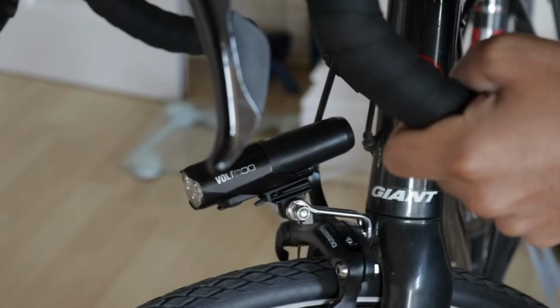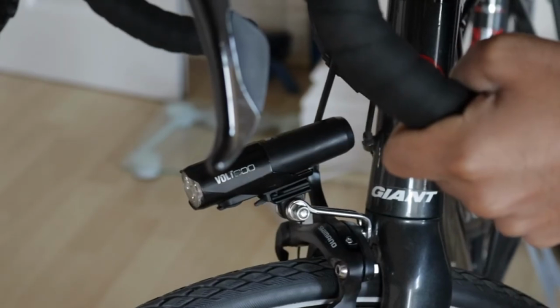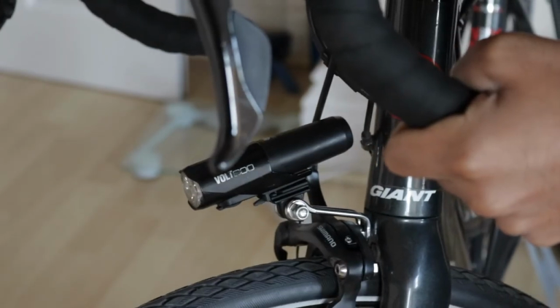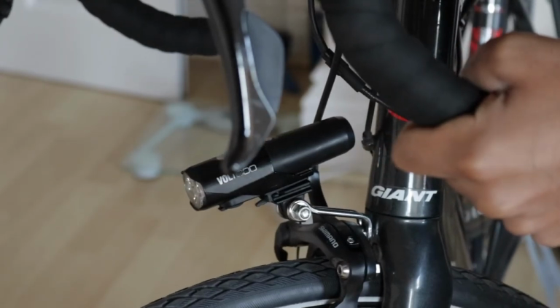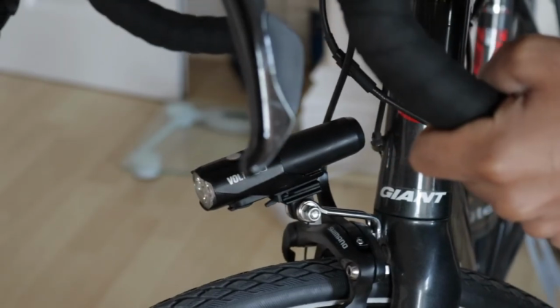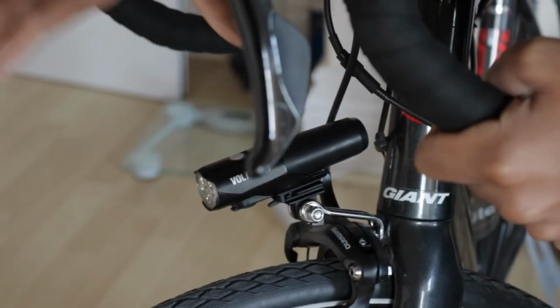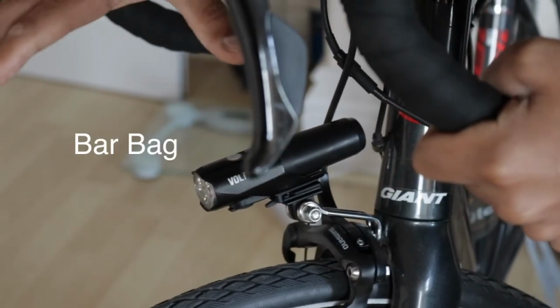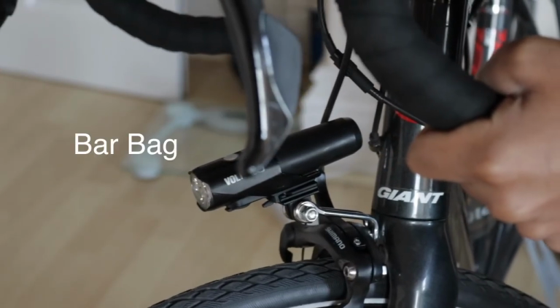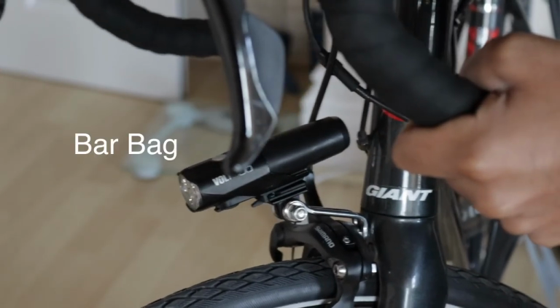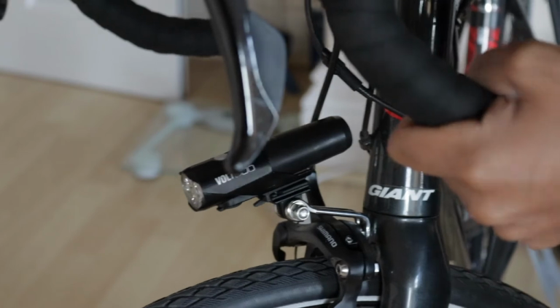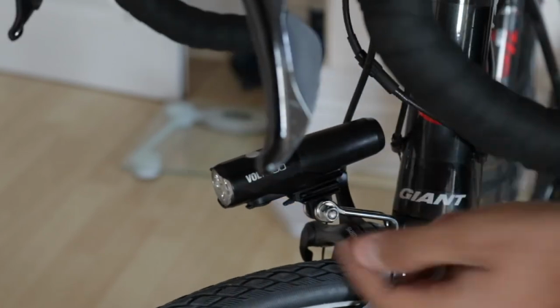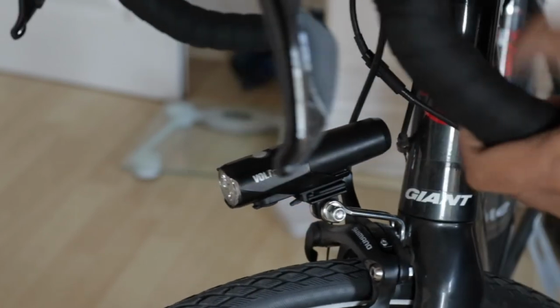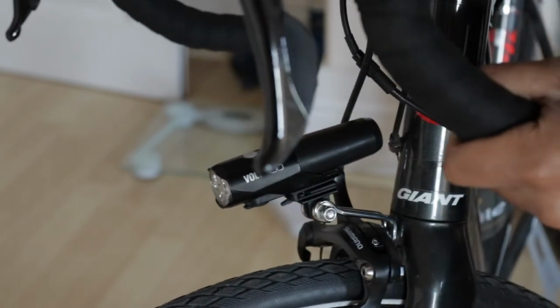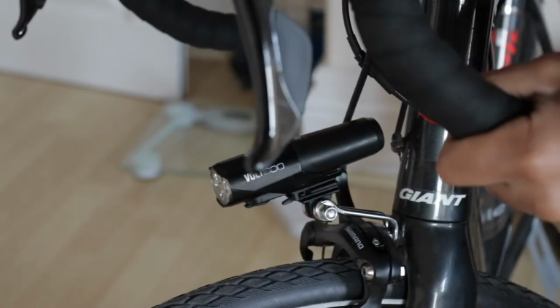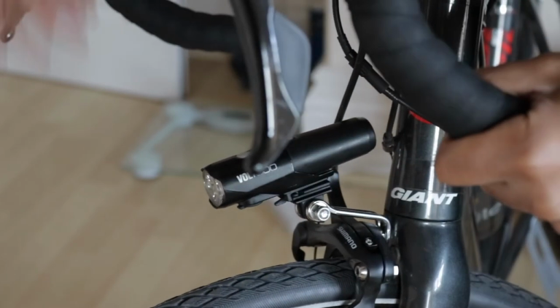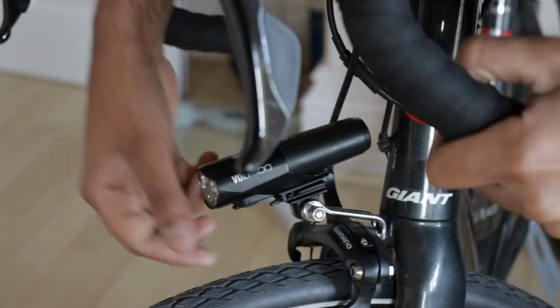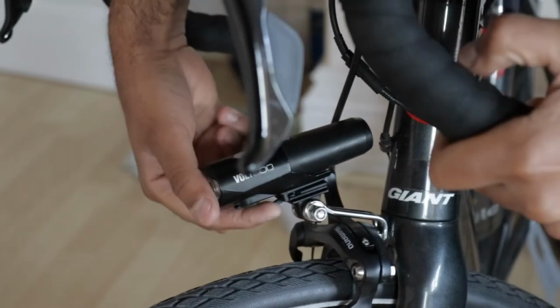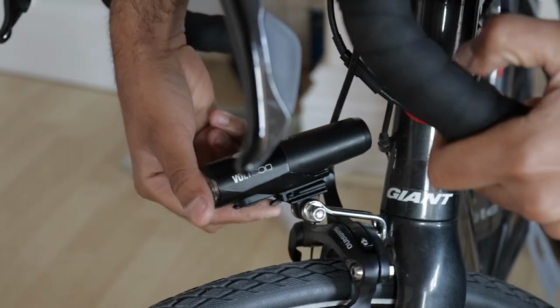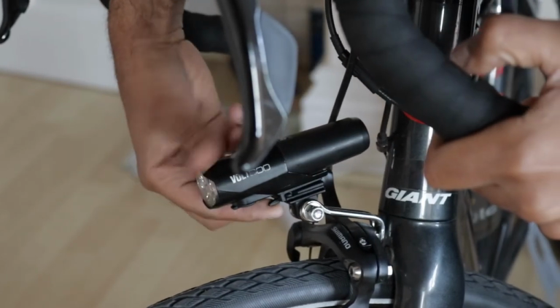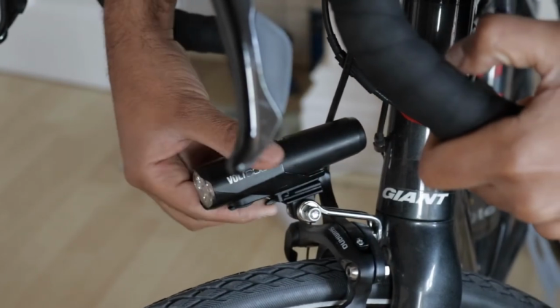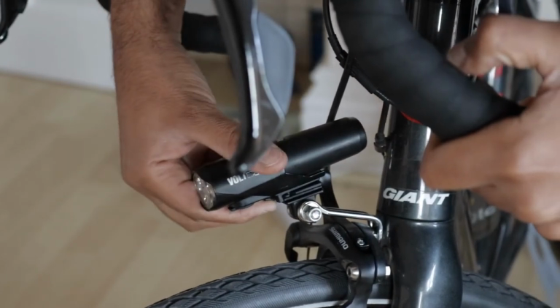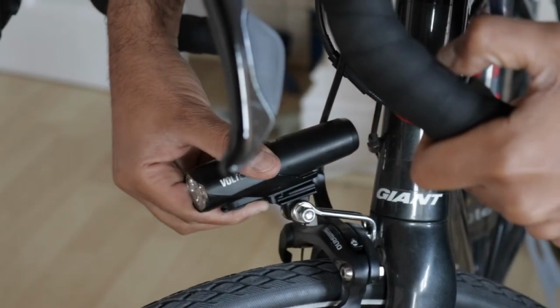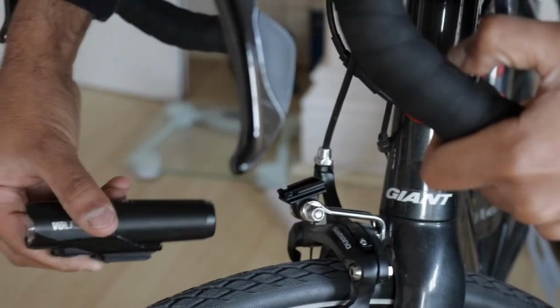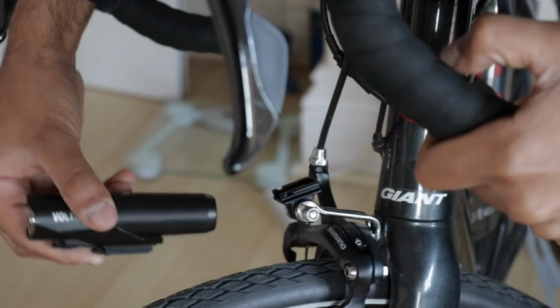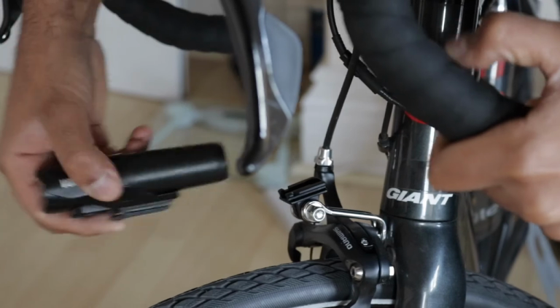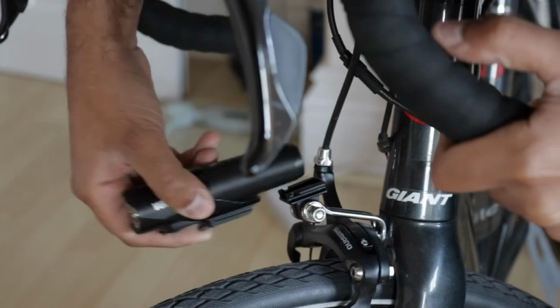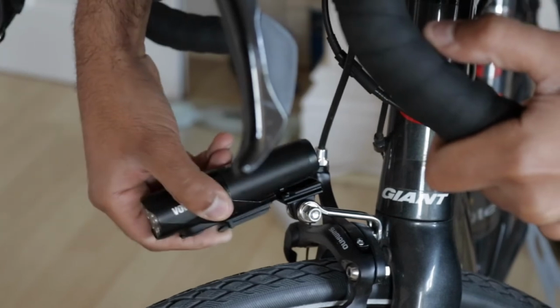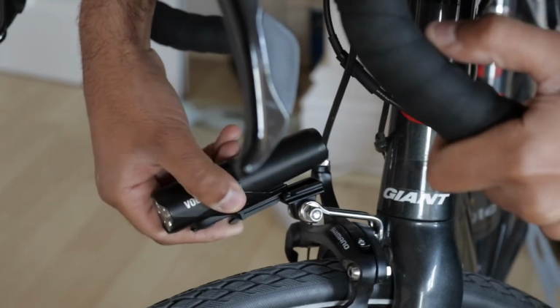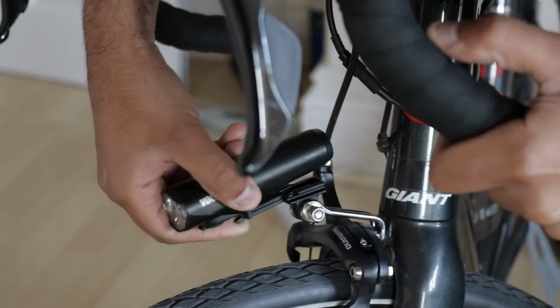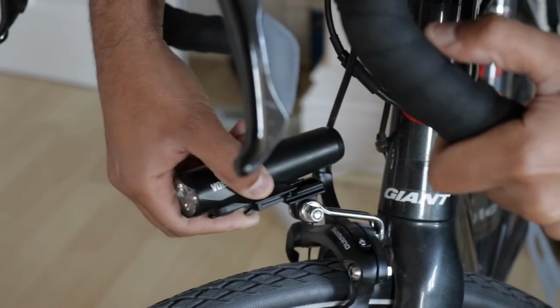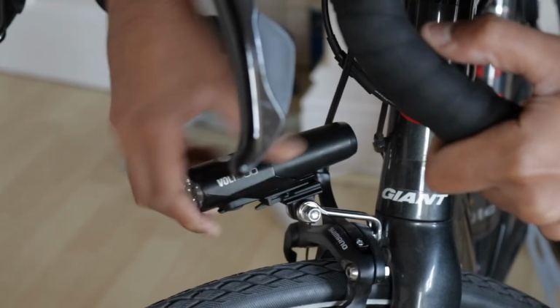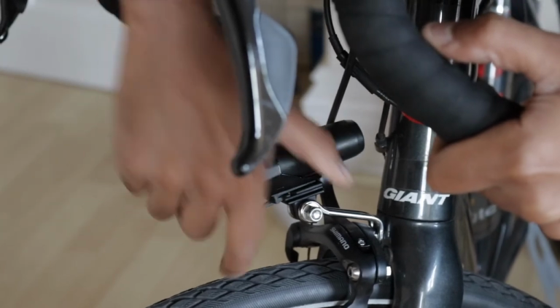Wherever I turn my wheel, the light goes with it. It sits underneath the bar and it's fine. What has been worrying me a little bit though is that if this clip kind of comes out, it might just fall.